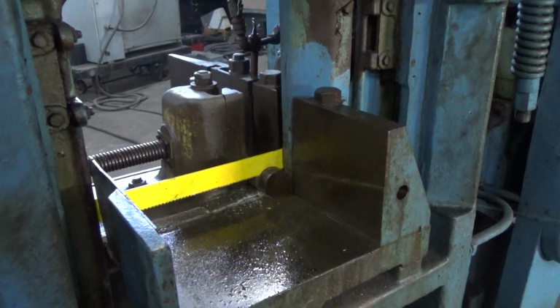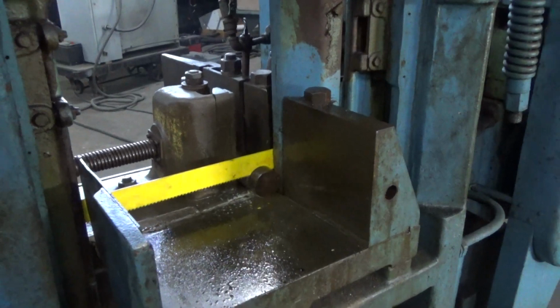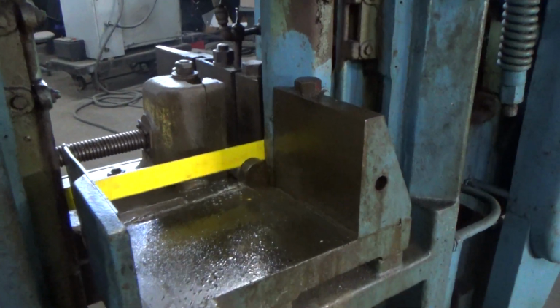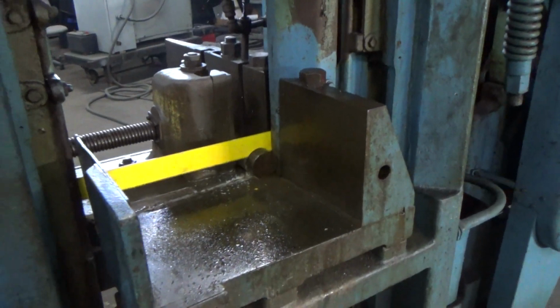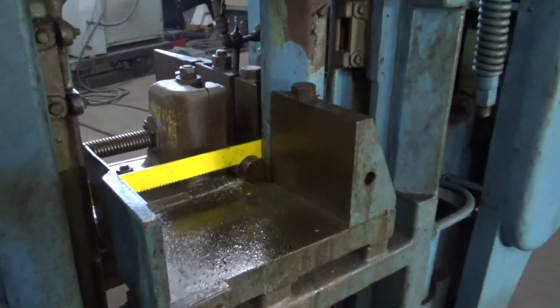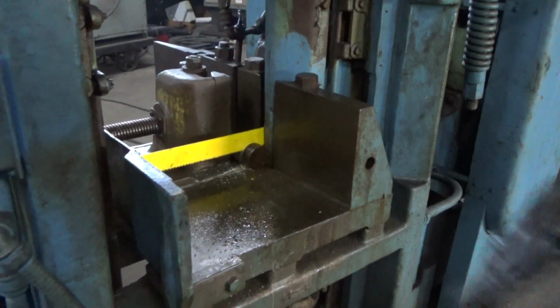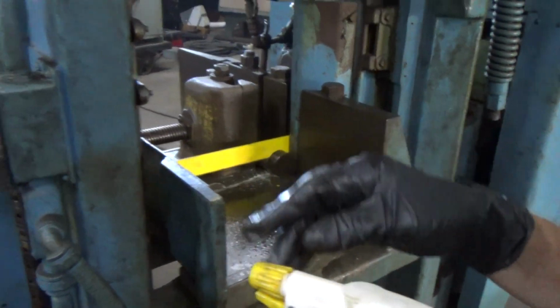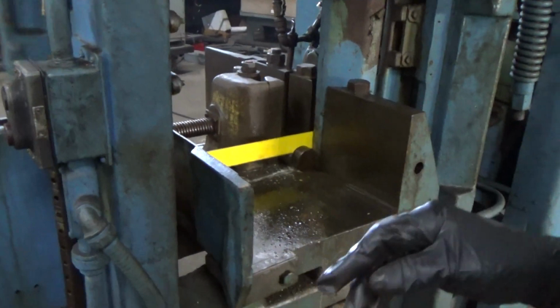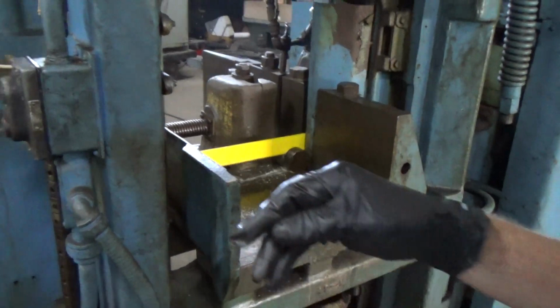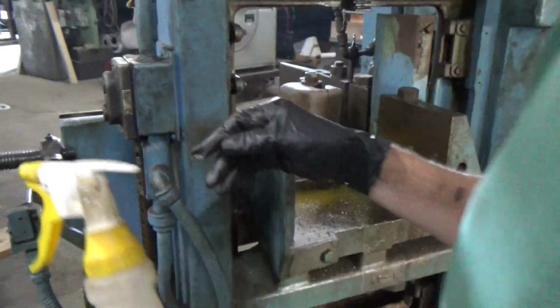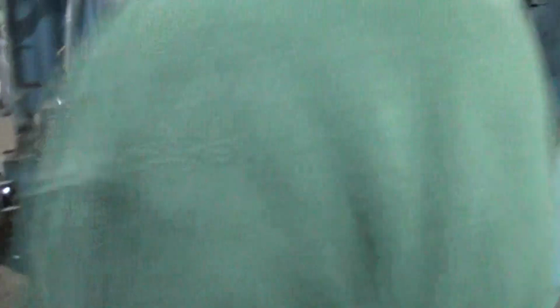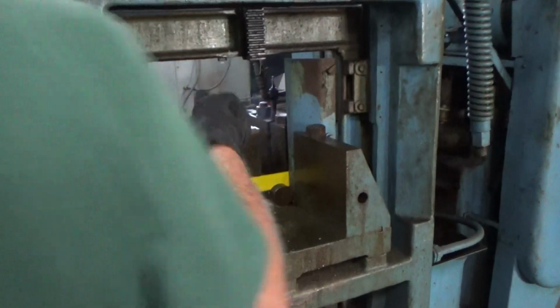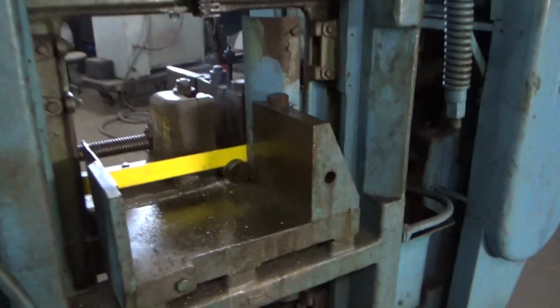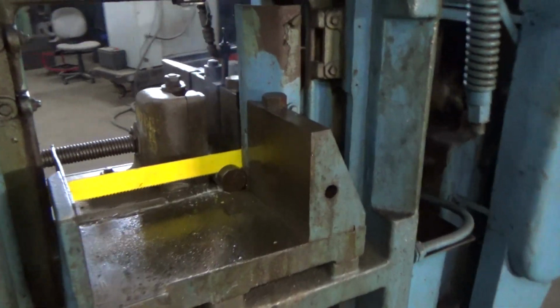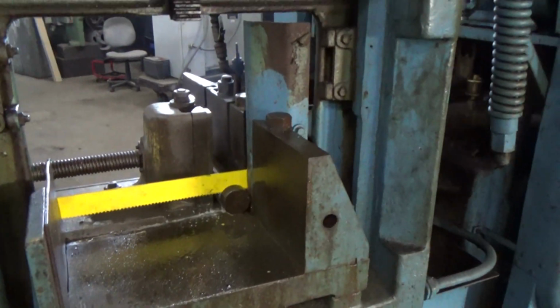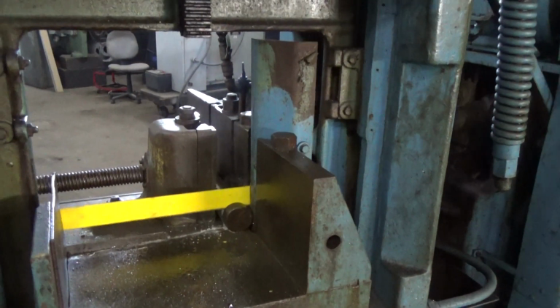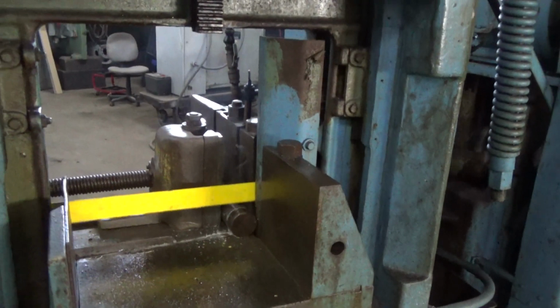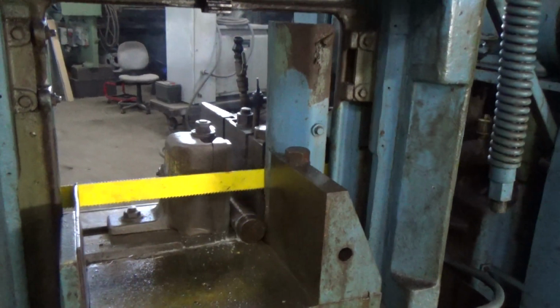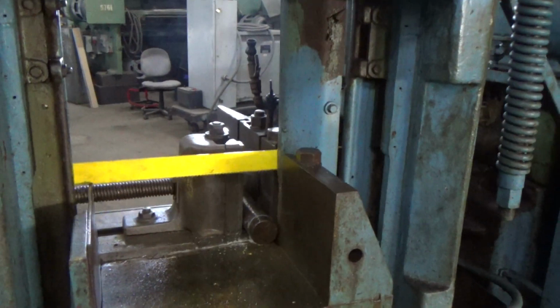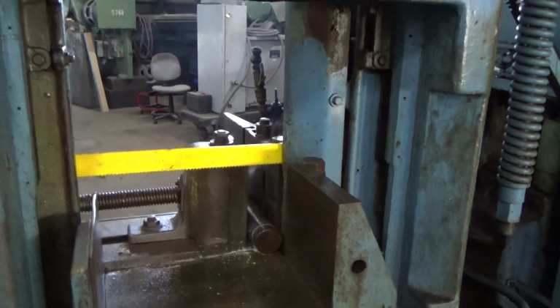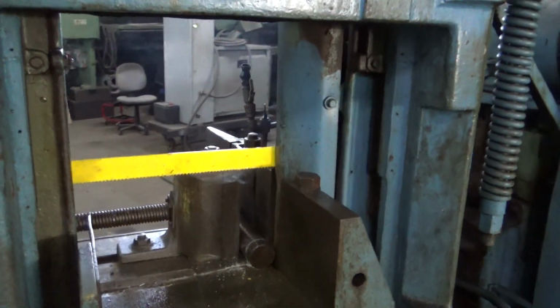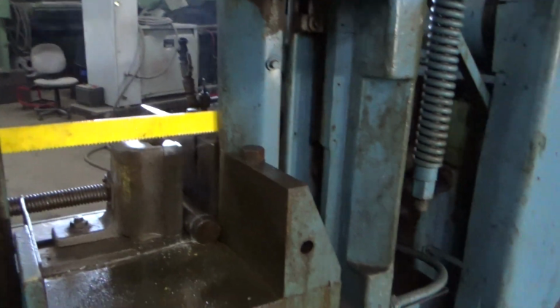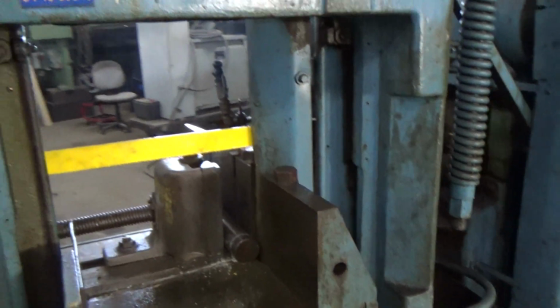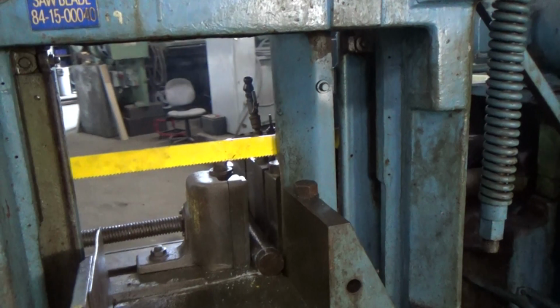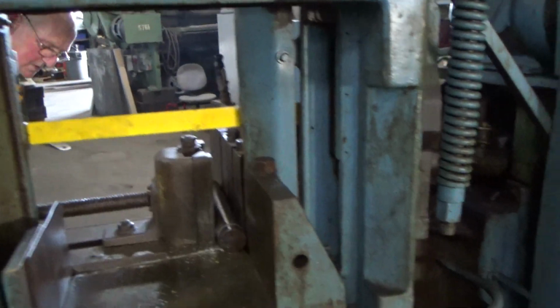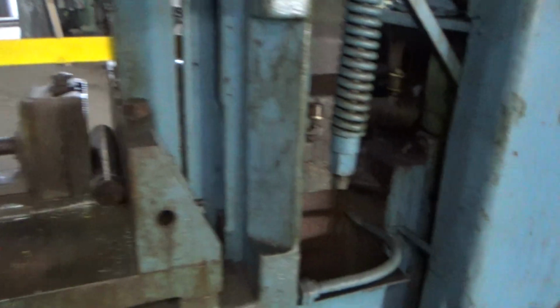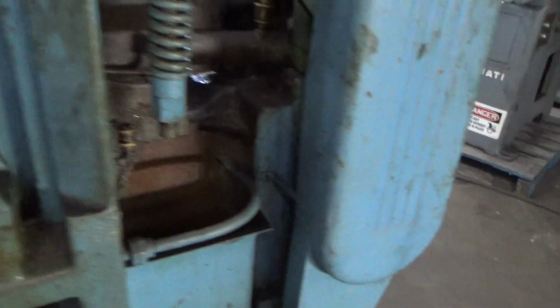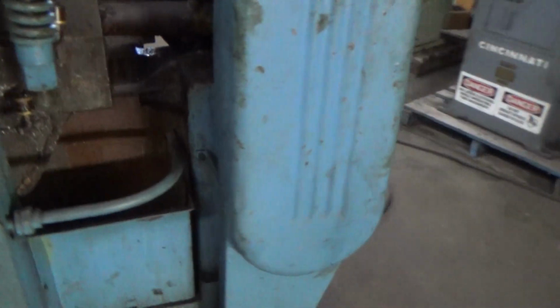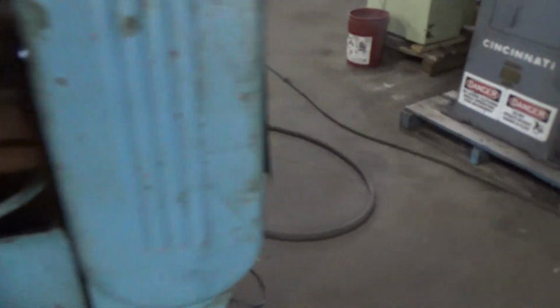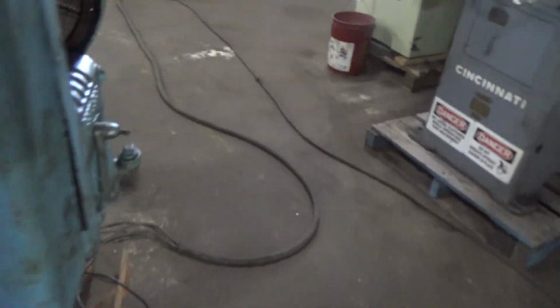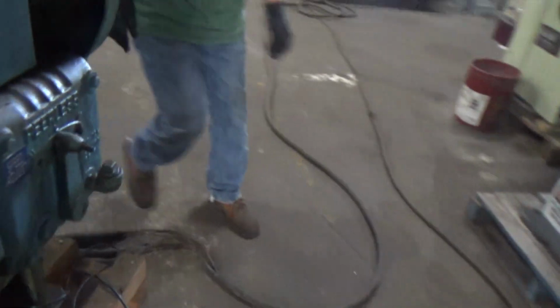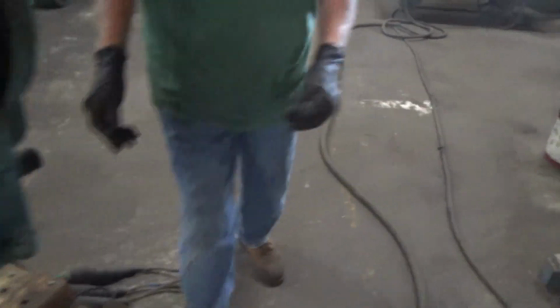Go ahead and change the gearbox. Can you leave it engaged or no? No. We won't need to cut the whole thing — we just need to make sure that the gearbox is working for all the speeds. It might be too high speed for that blade.